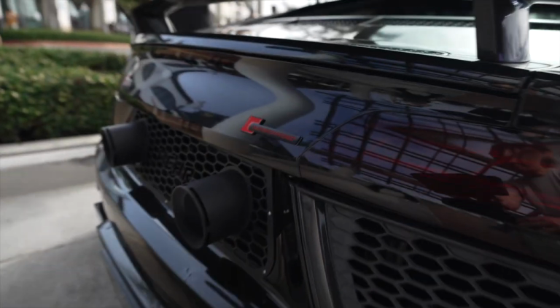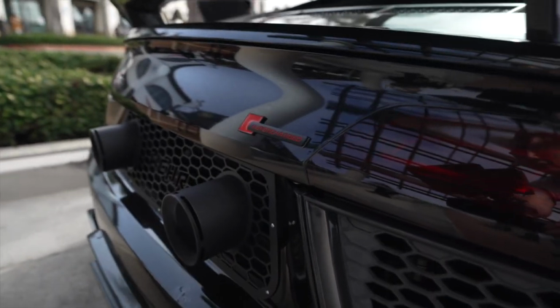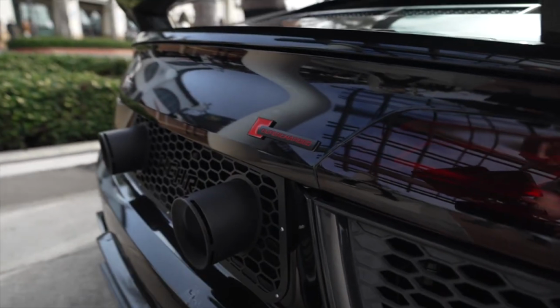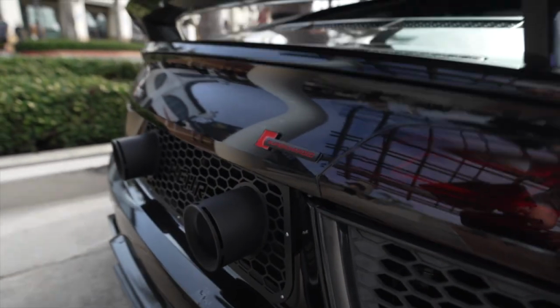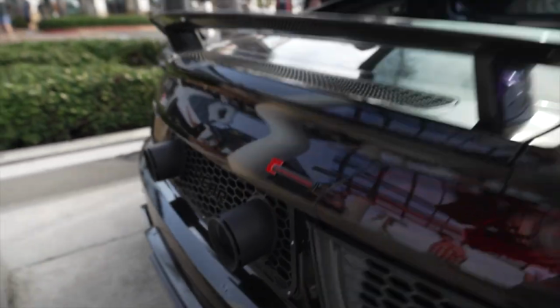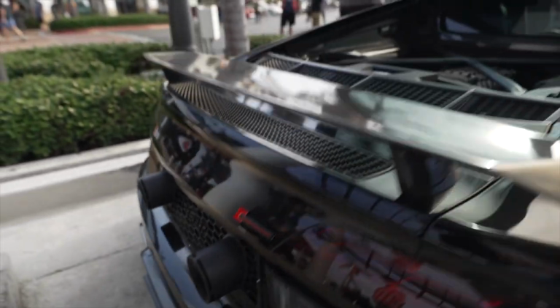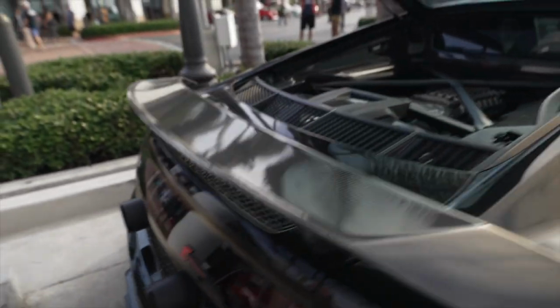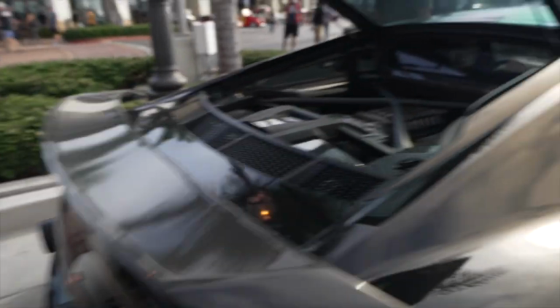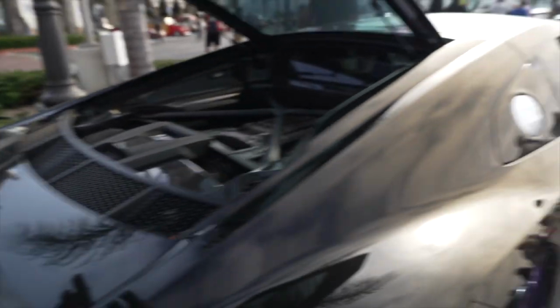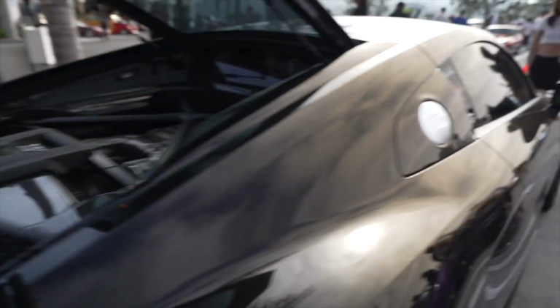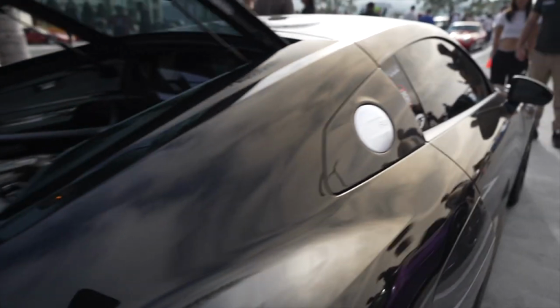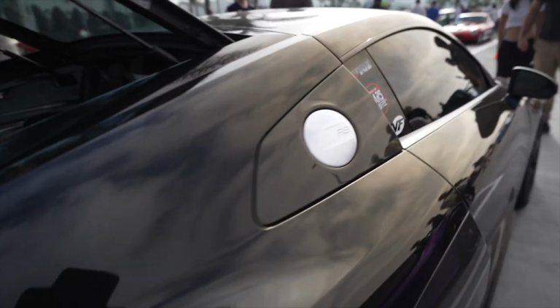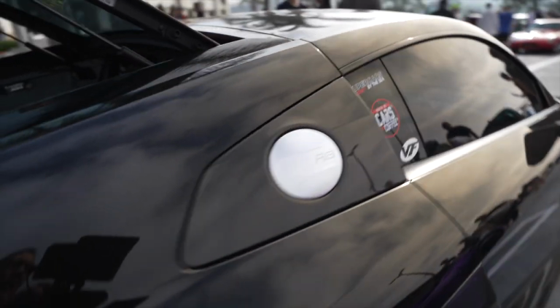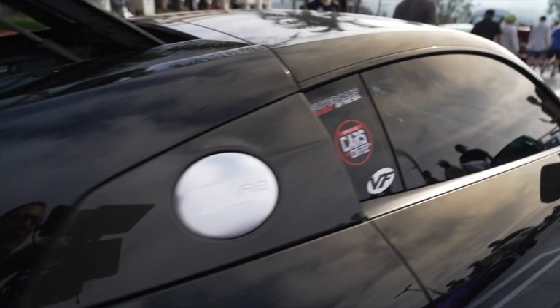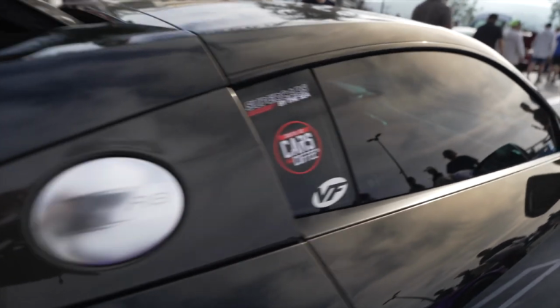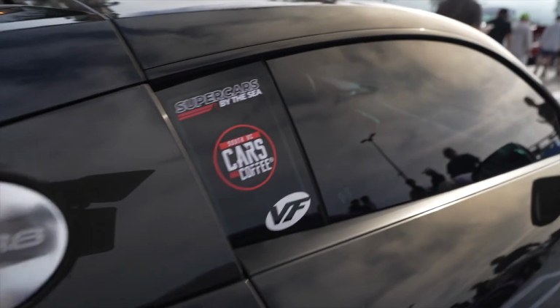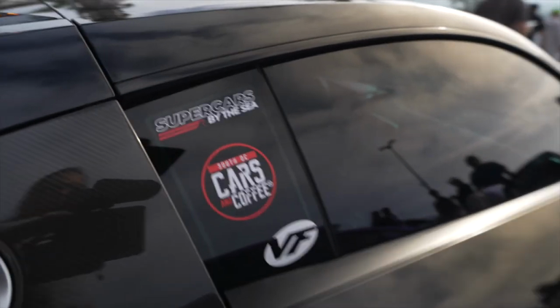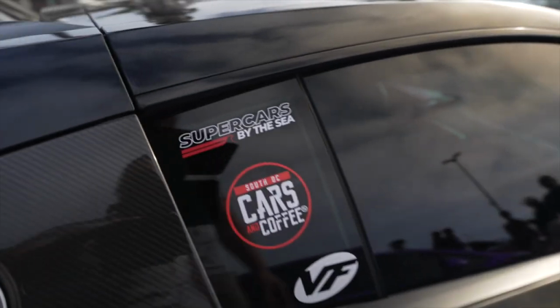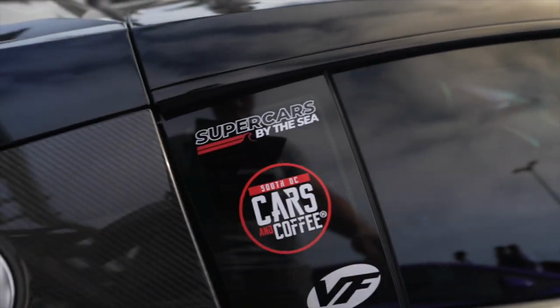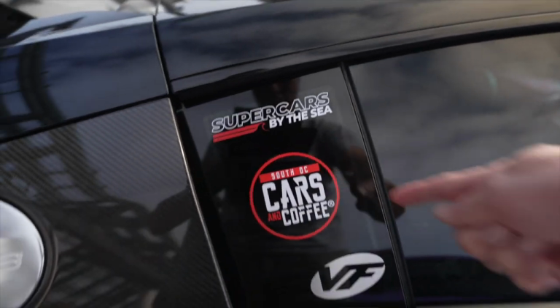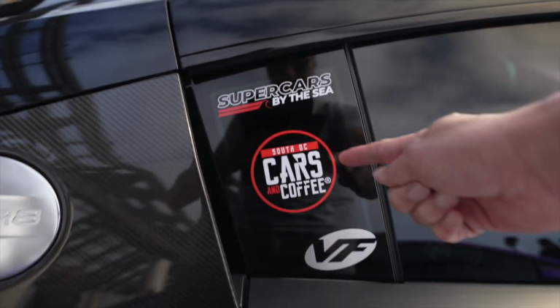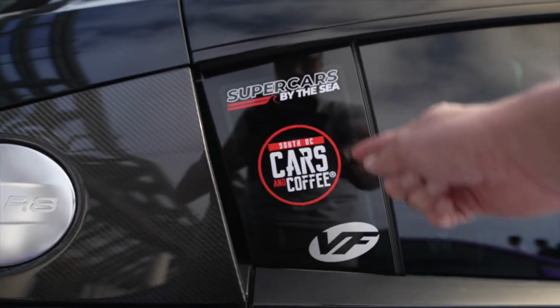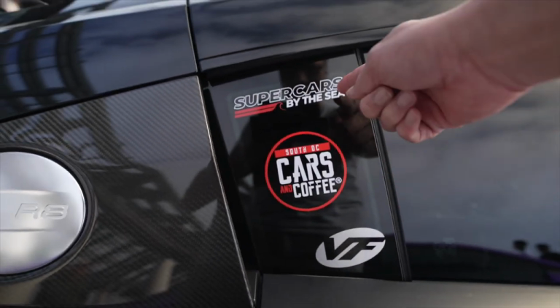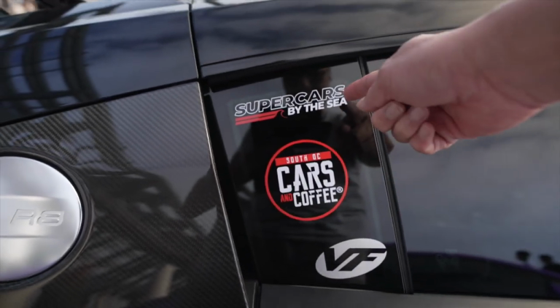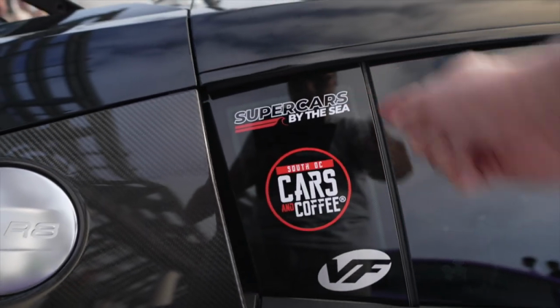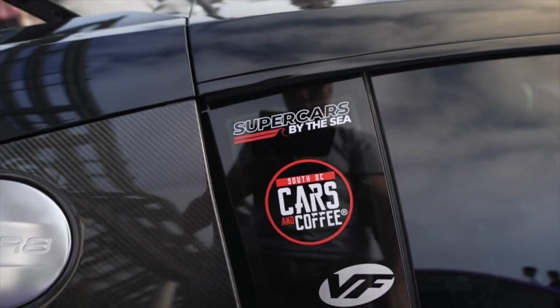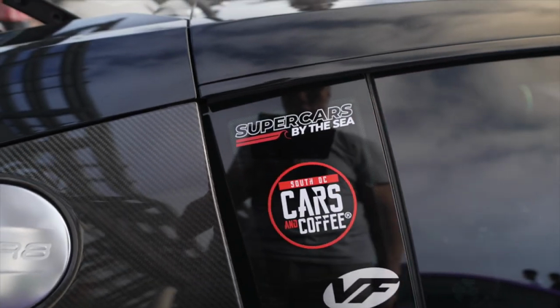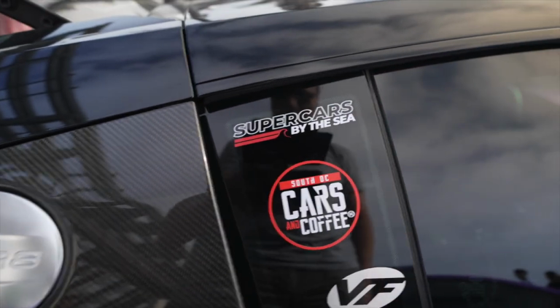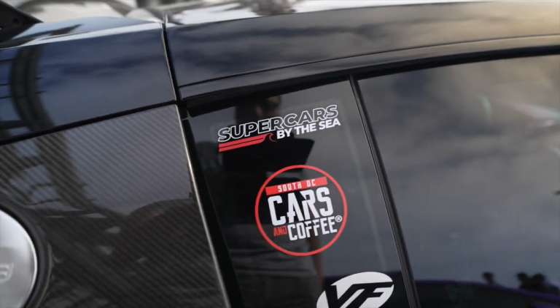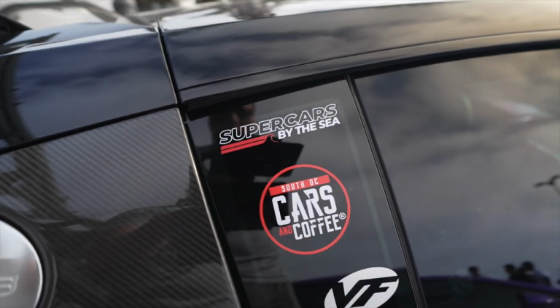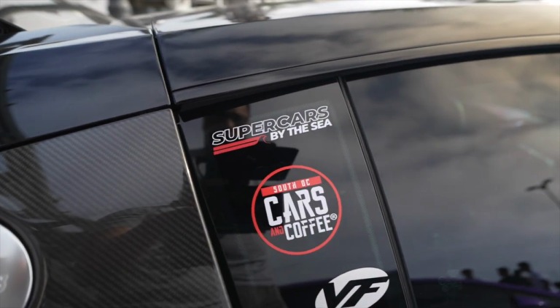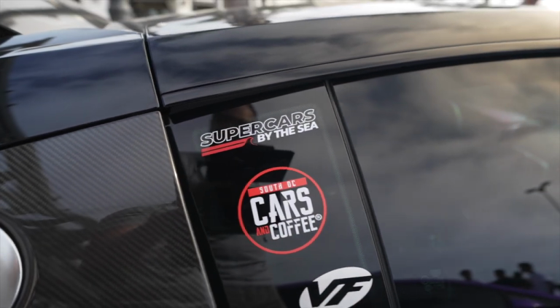Right, it was supercharged there, and of course the new sticker — Cars and Coffee and the new show Supercars by the Sea.